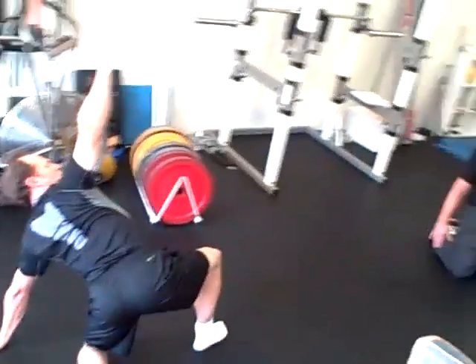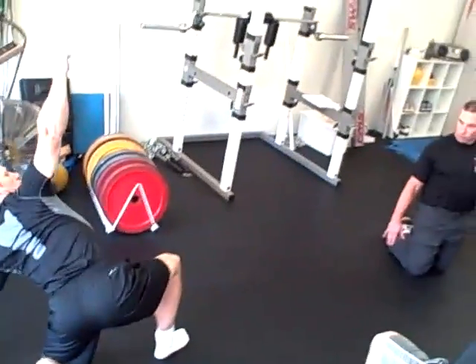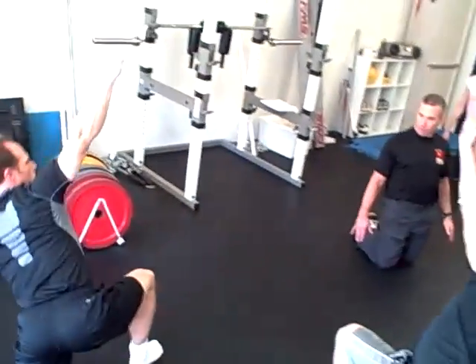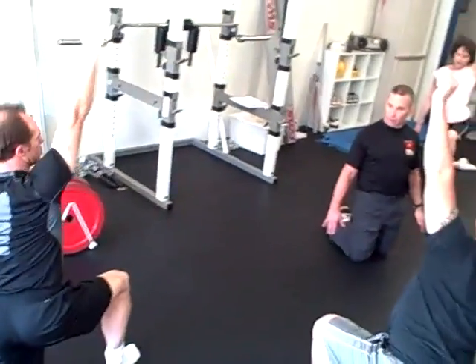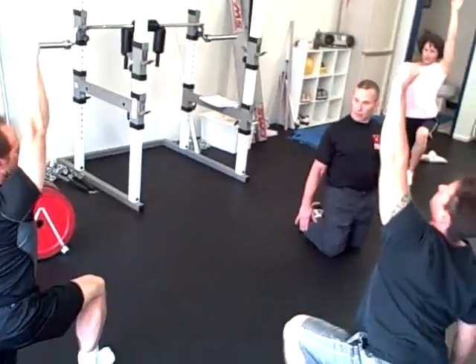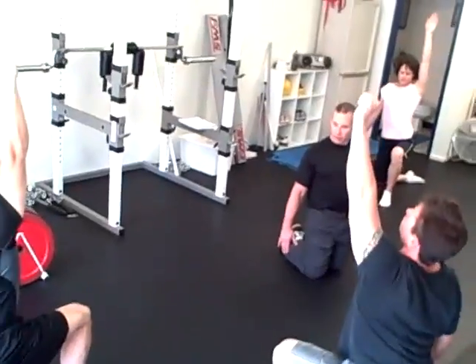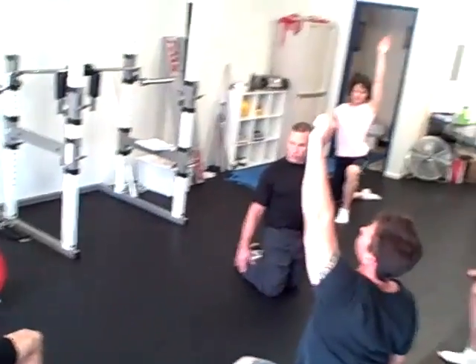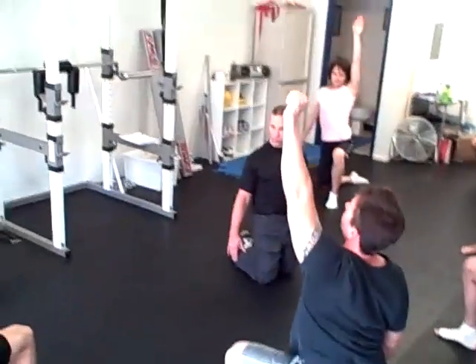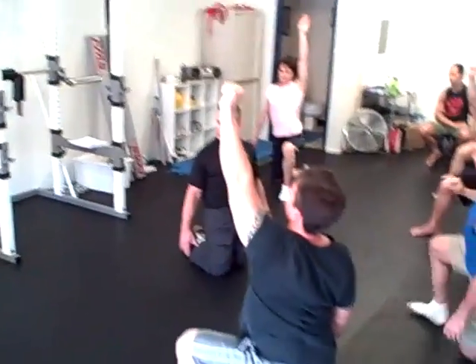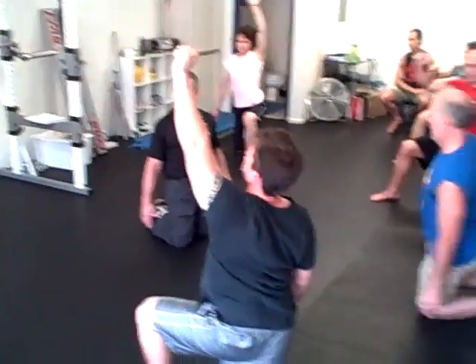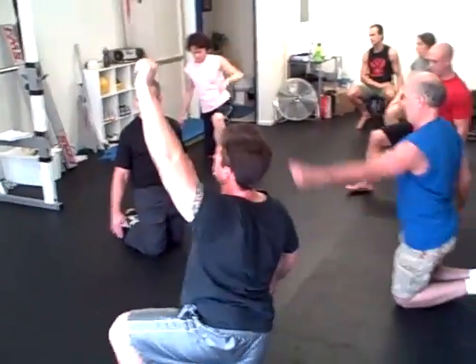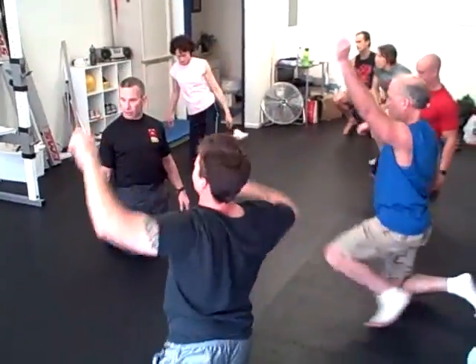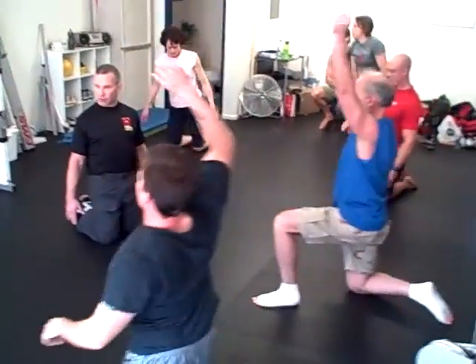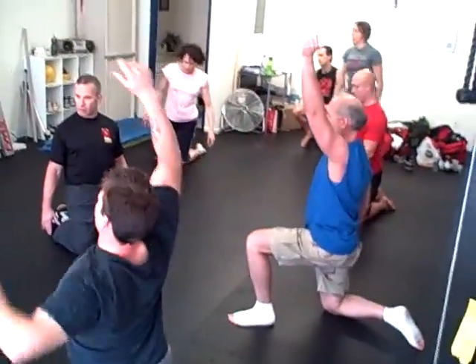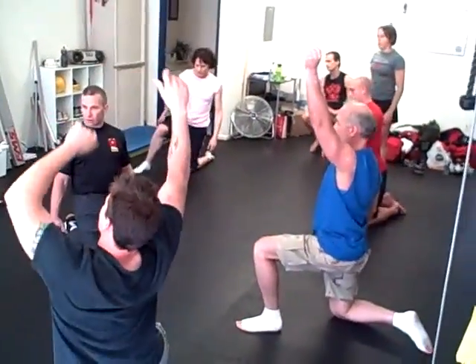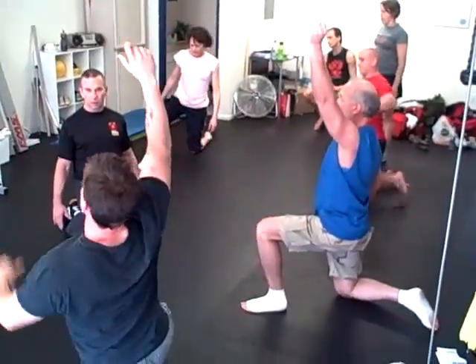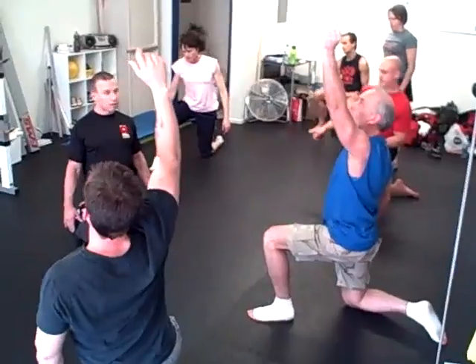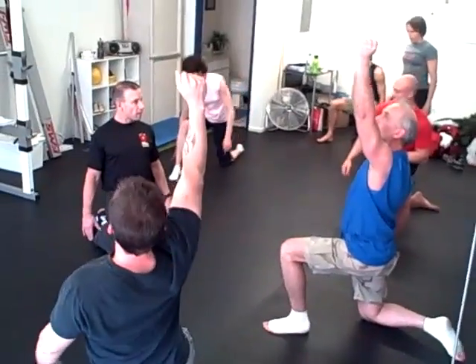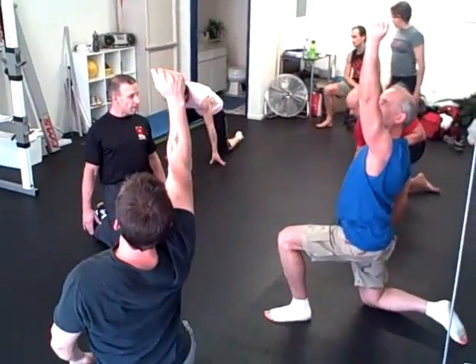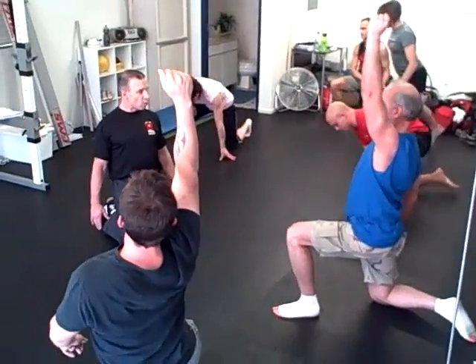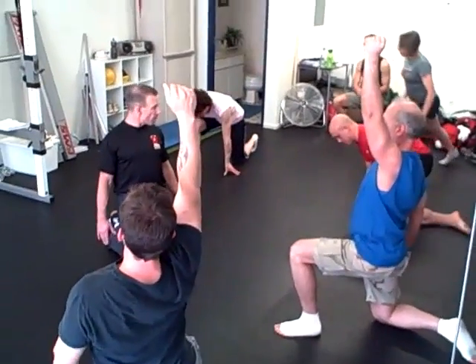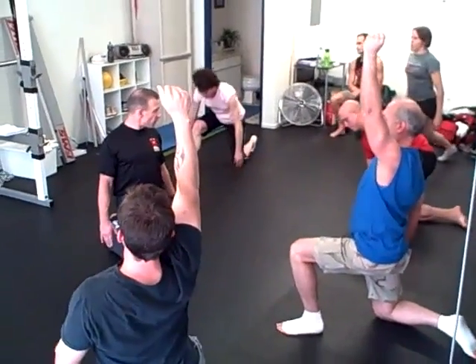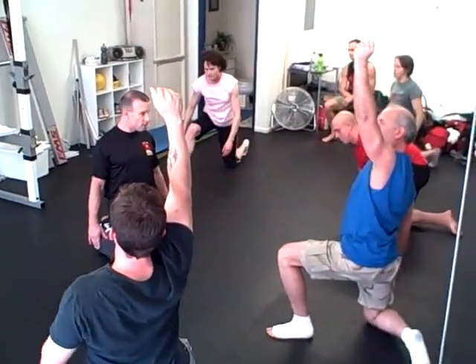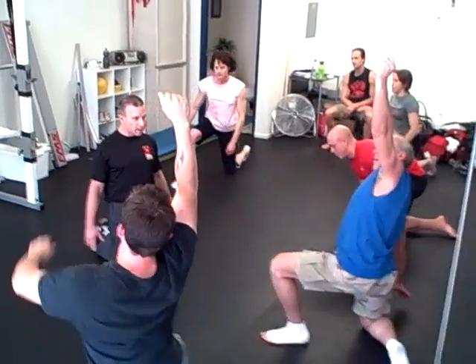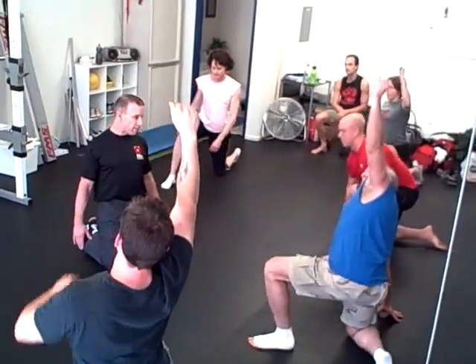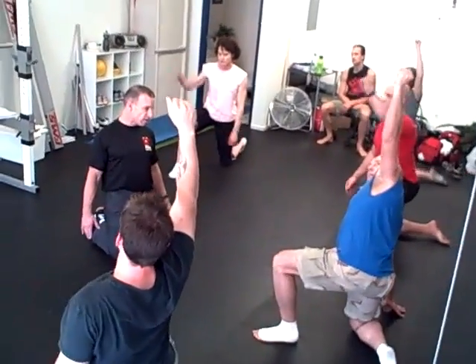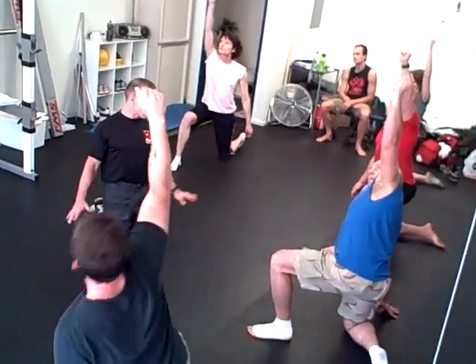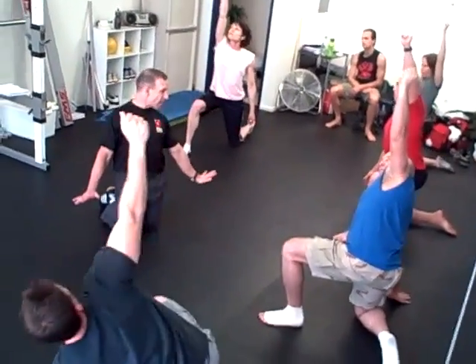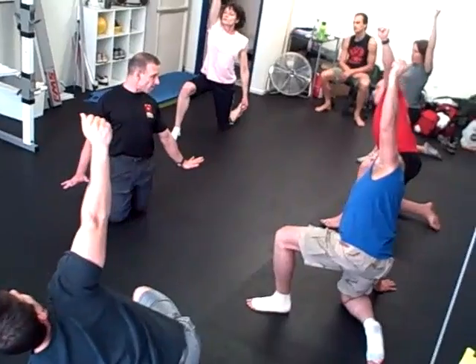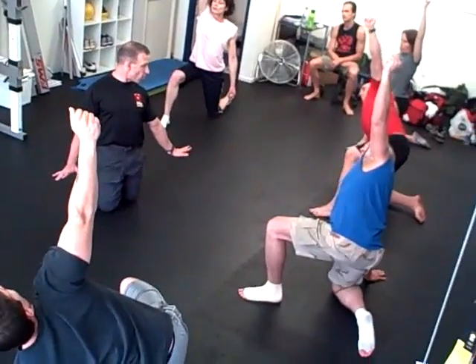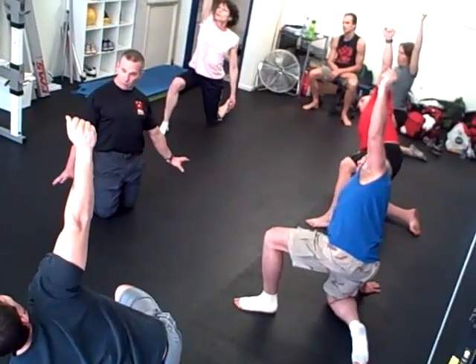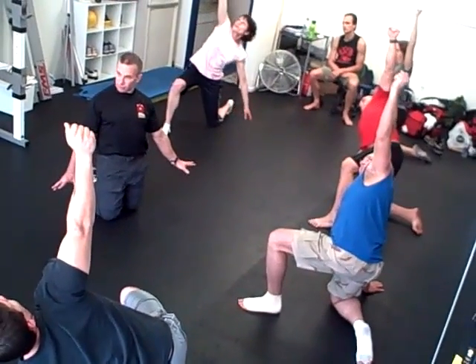Stand up. Square up. Just switch legs — switch legs and switch arms. Put the other leg in front. Mitchell wiper the foot and pivot. You've got a flat palm, no thumbs.